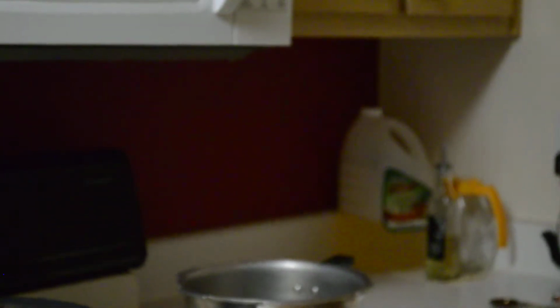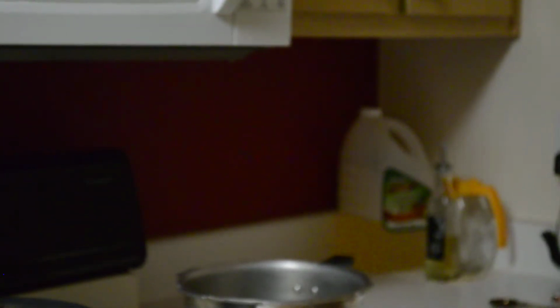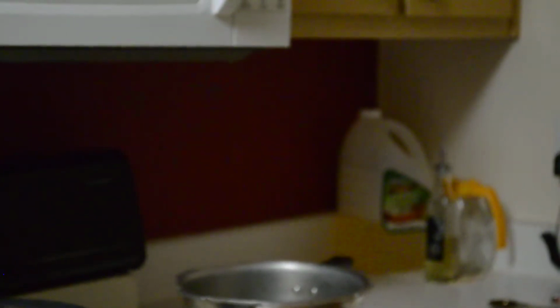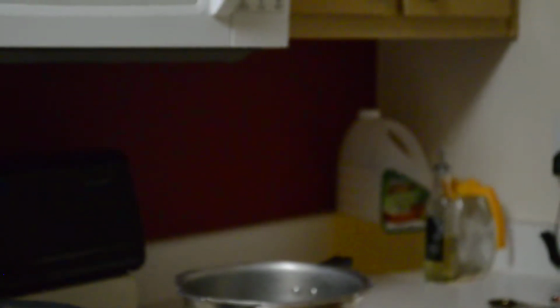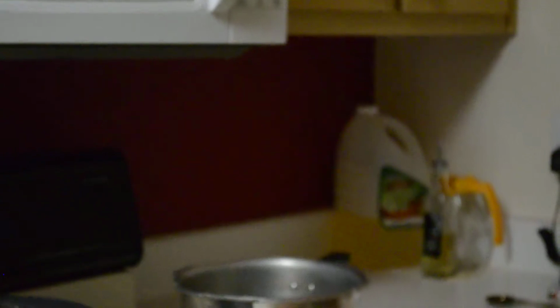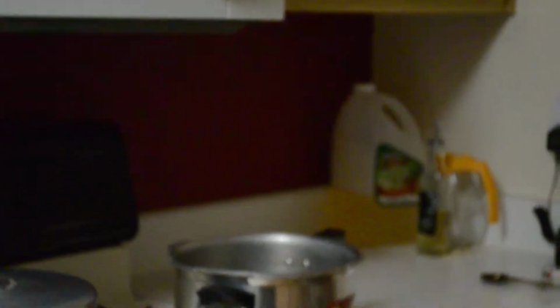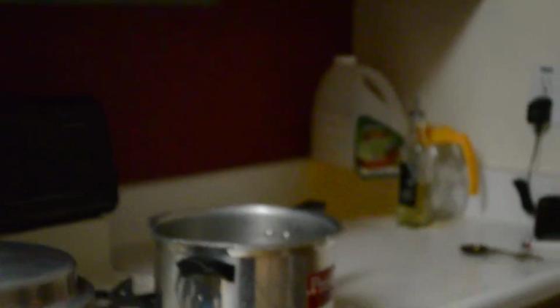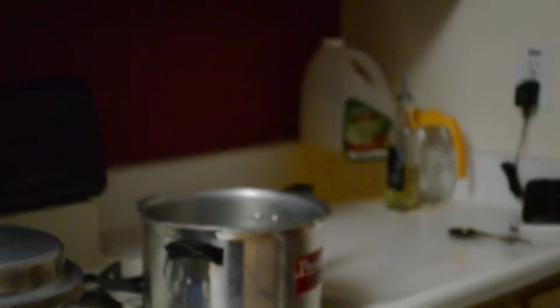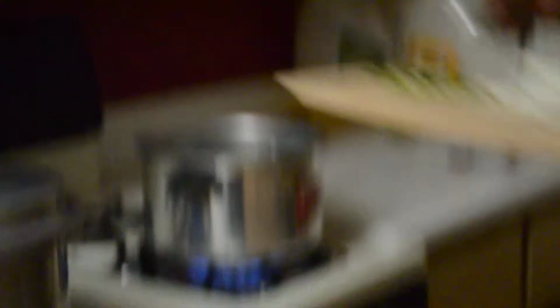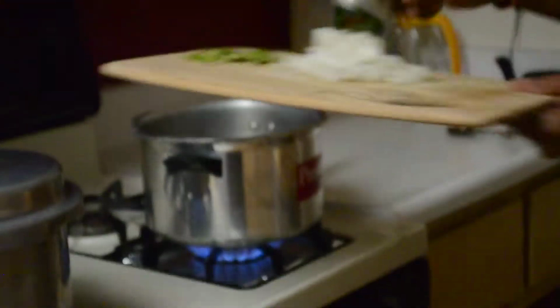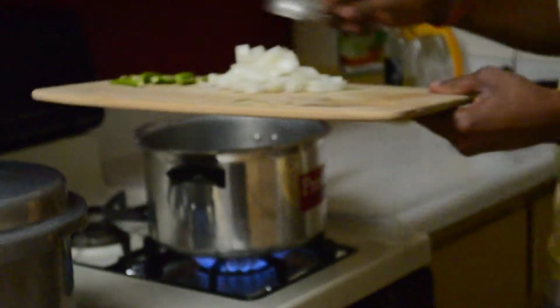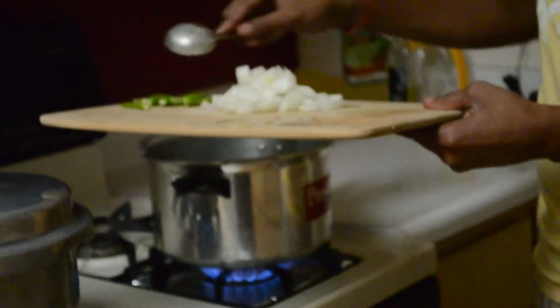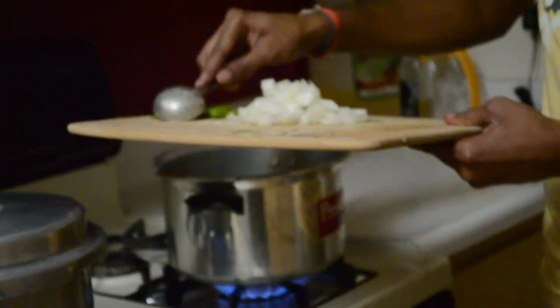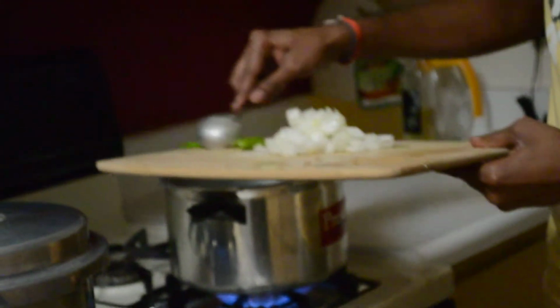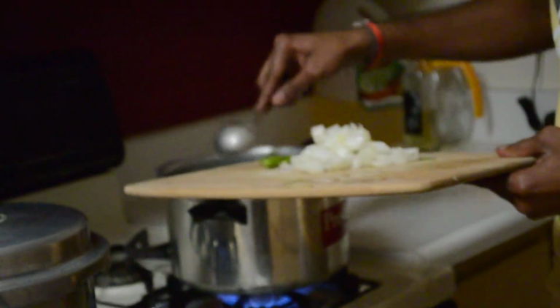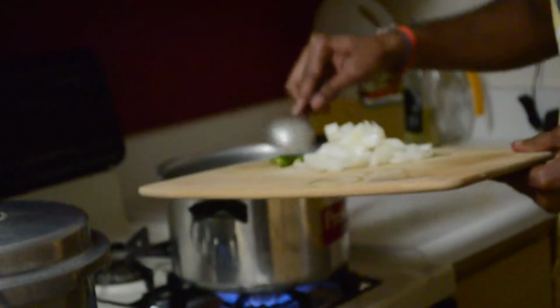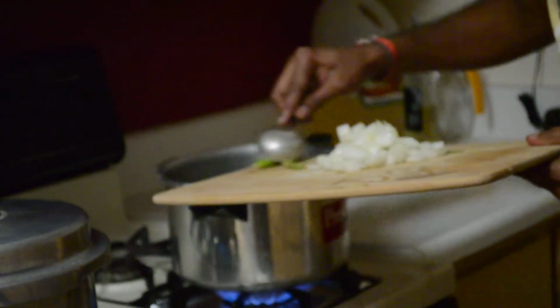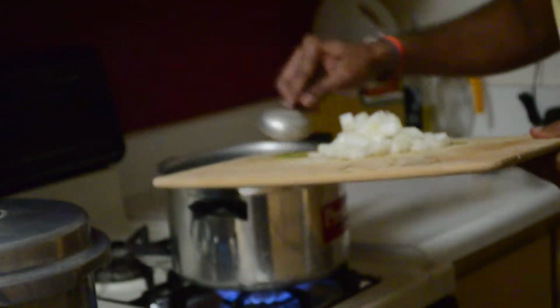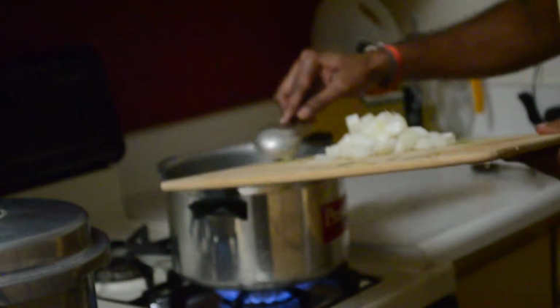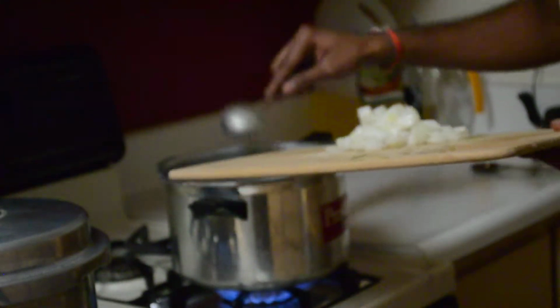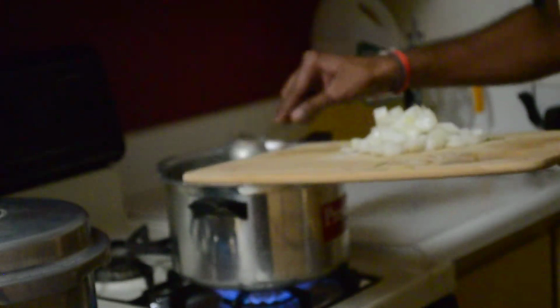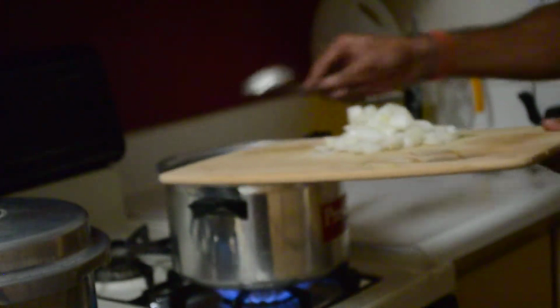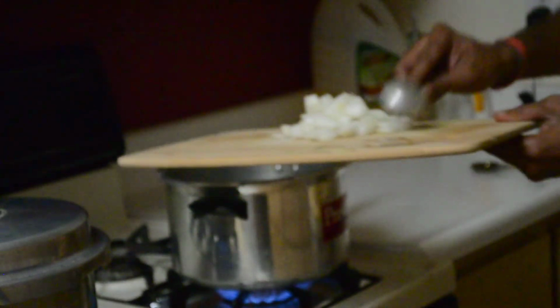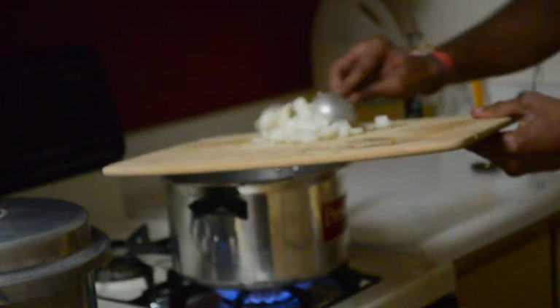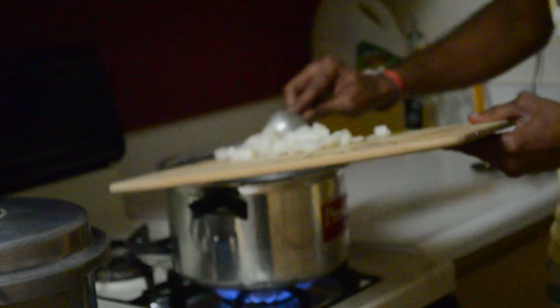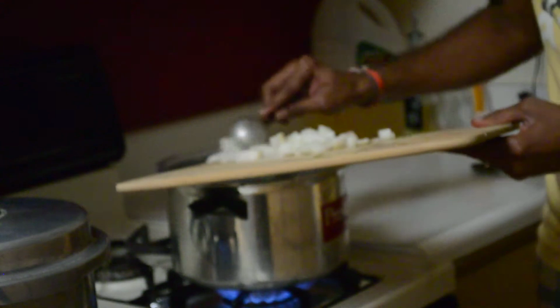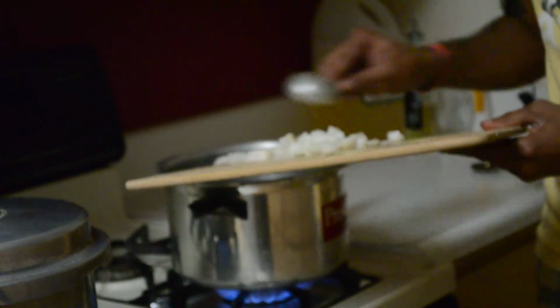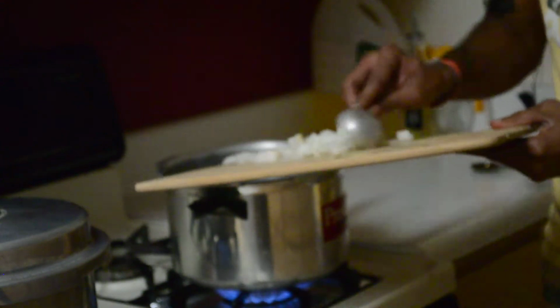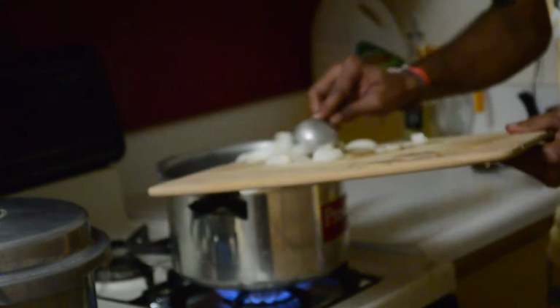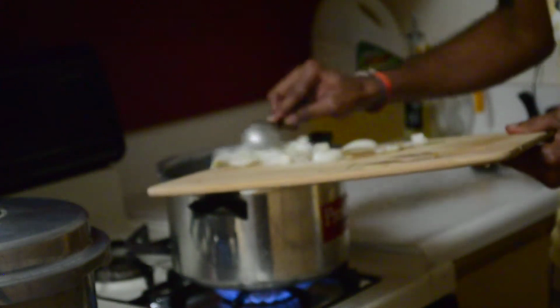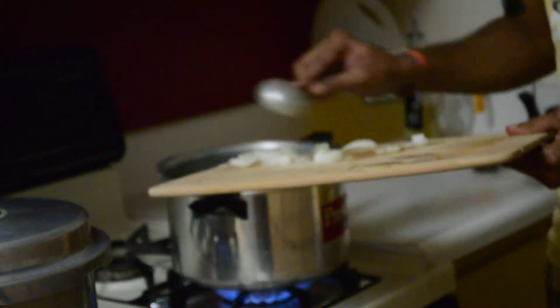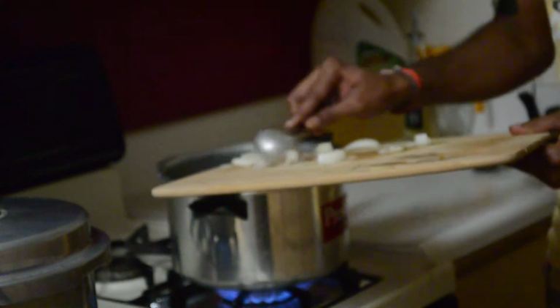Now add the green chili and chopped onions.